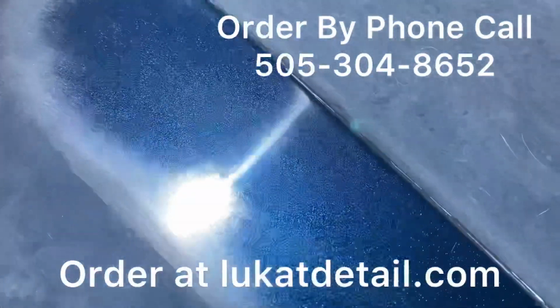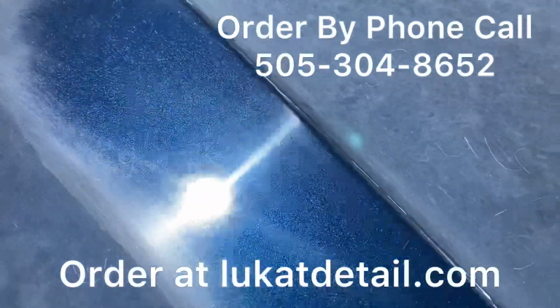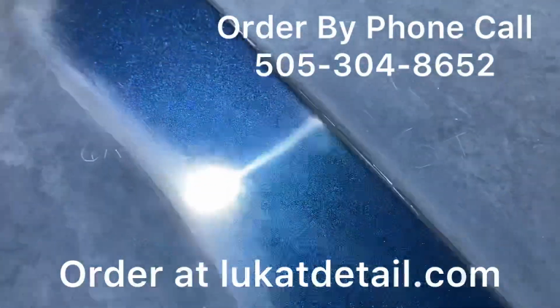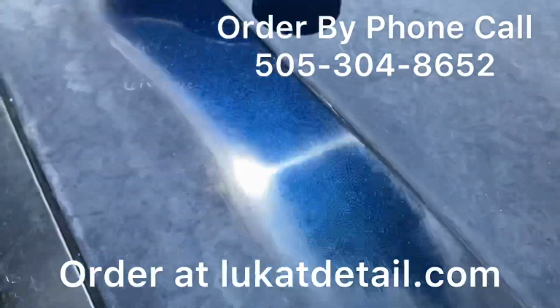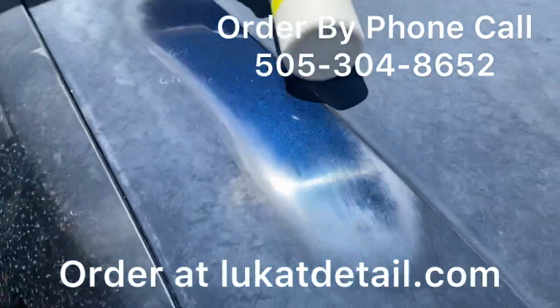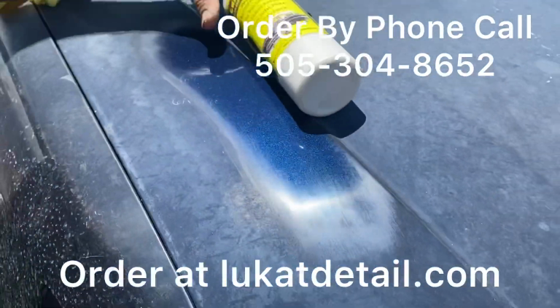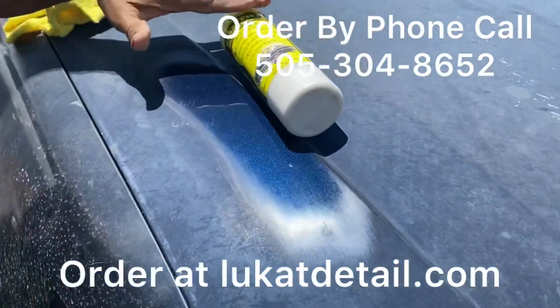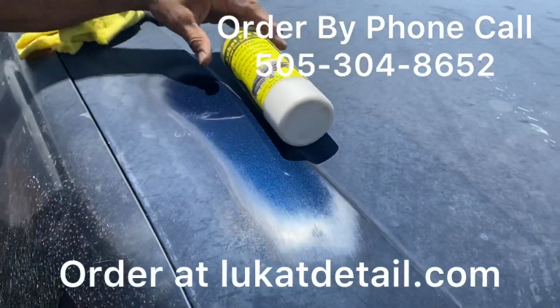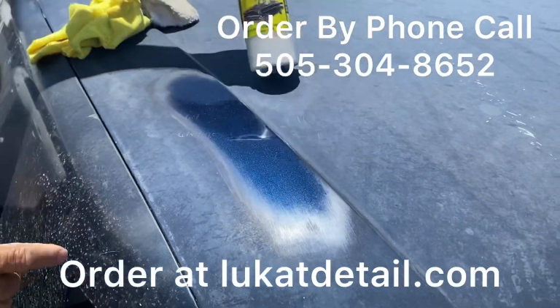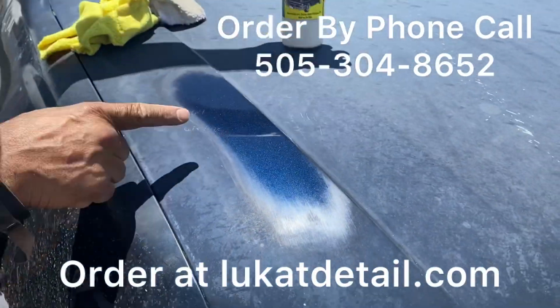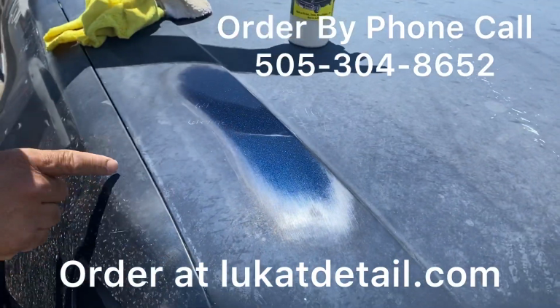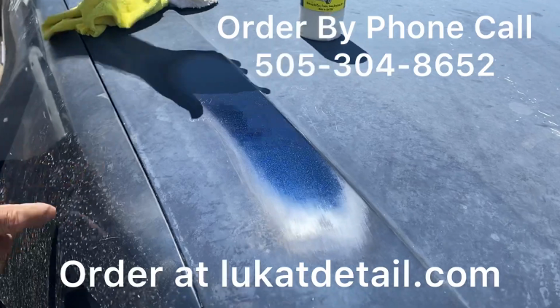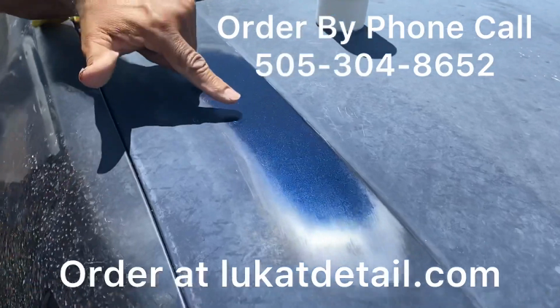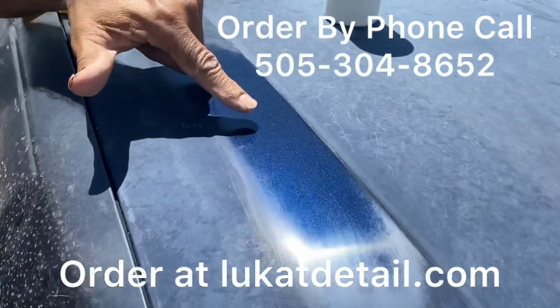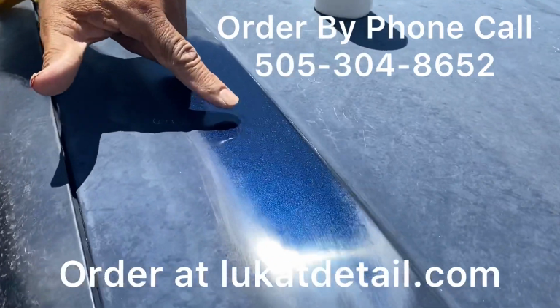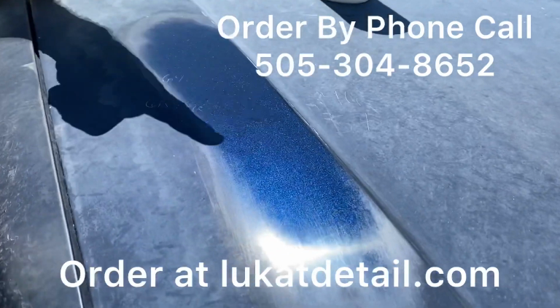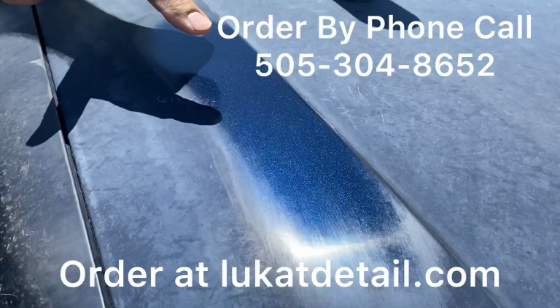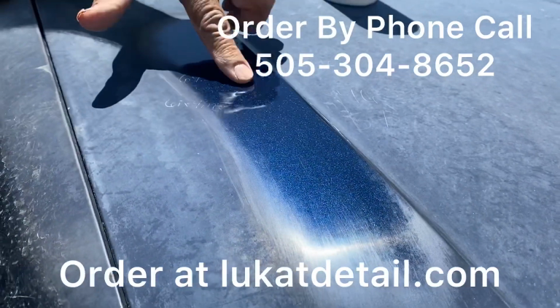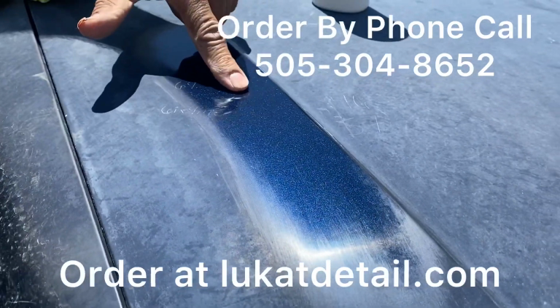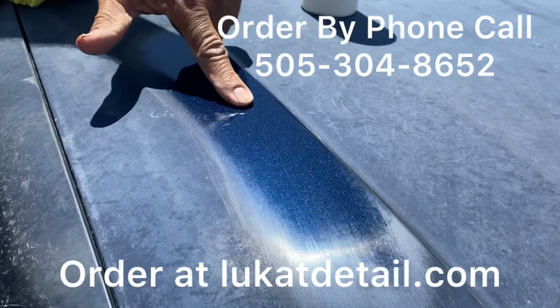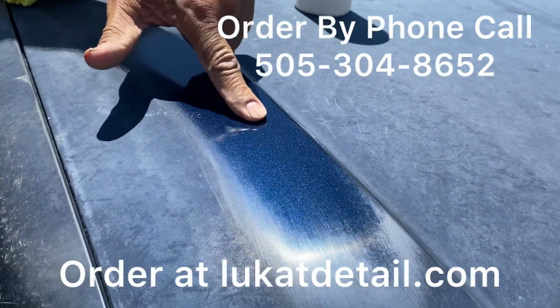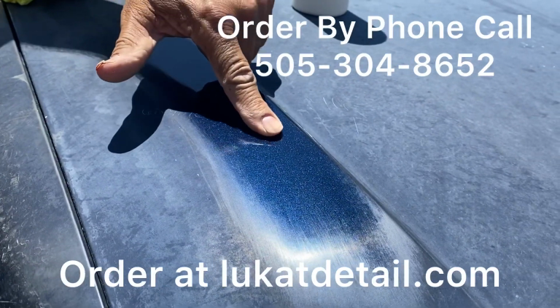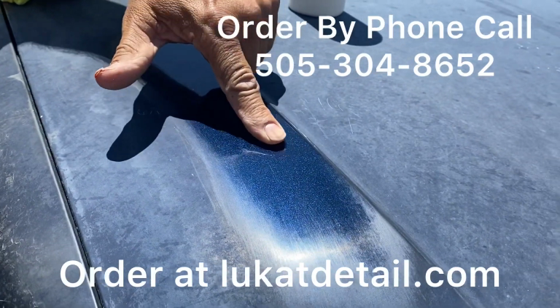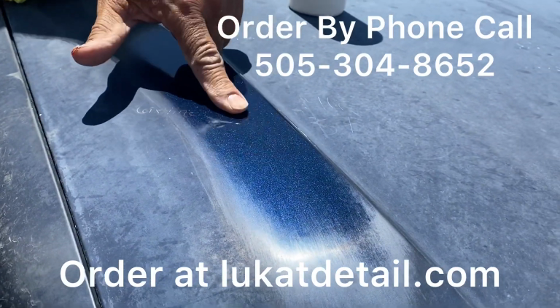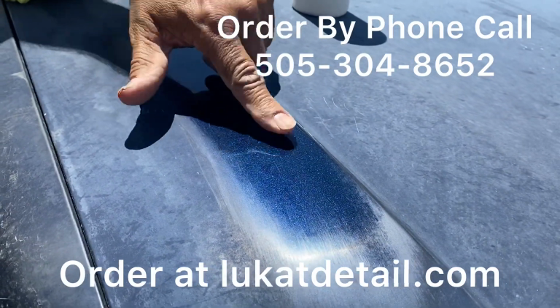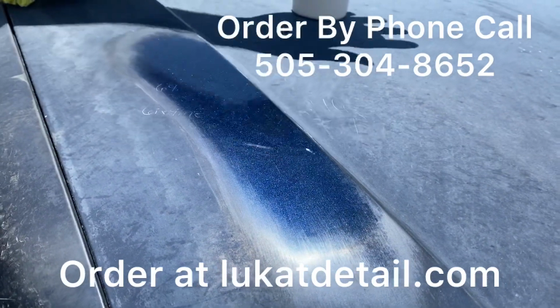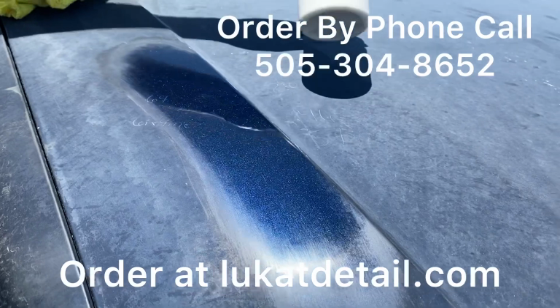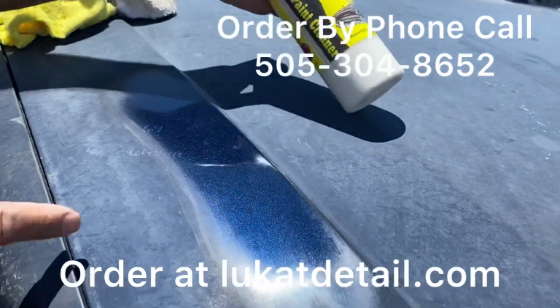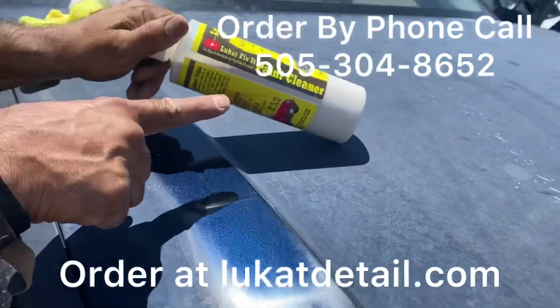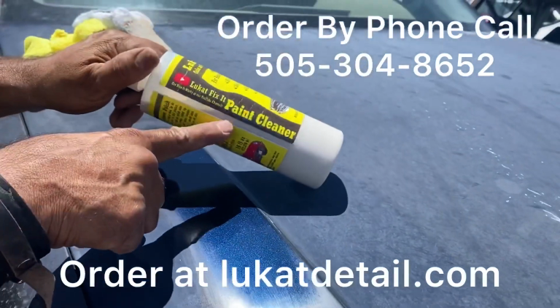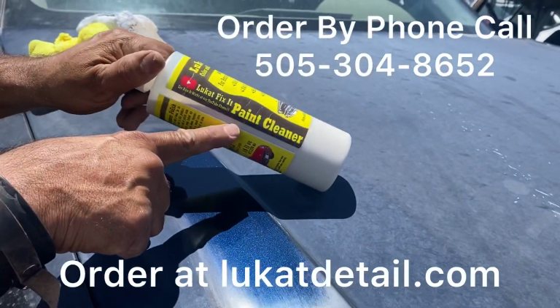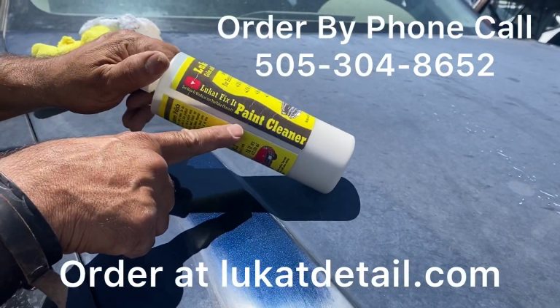Now, something about this product guys — it's not wax. Let me show you what I mean. This is not wax. It's squeaky clean because I cleaned it. This is a paint cleaner, not a wax.